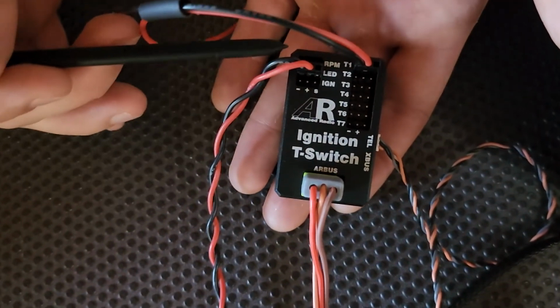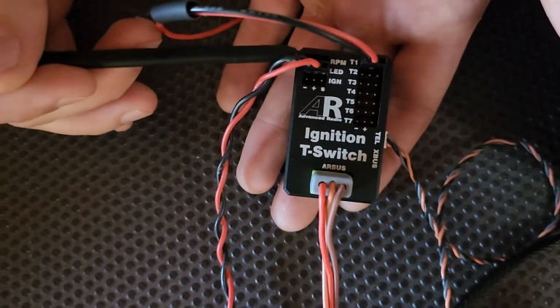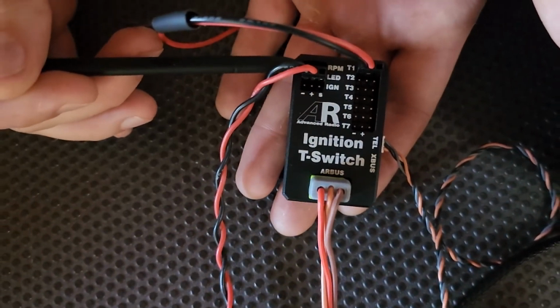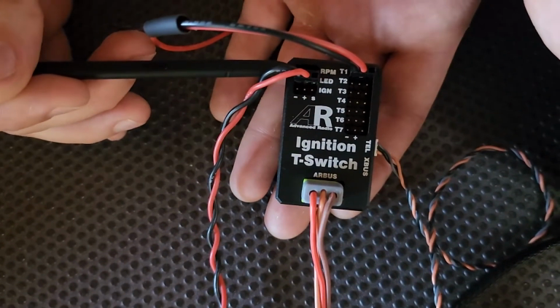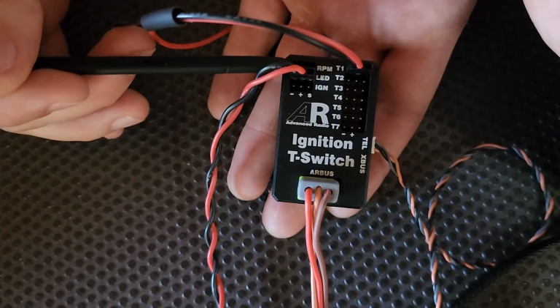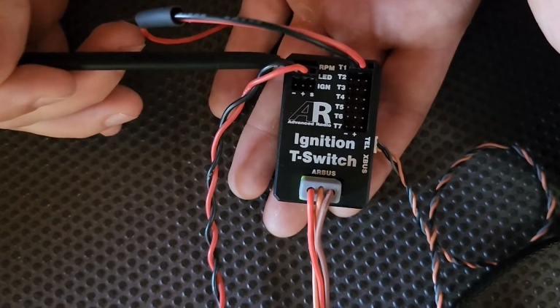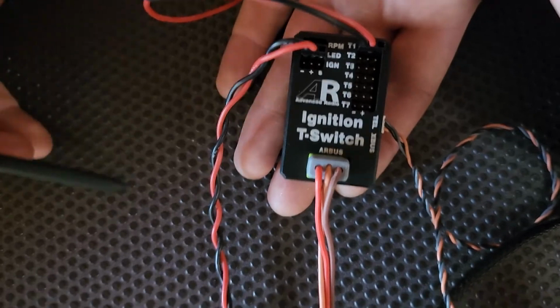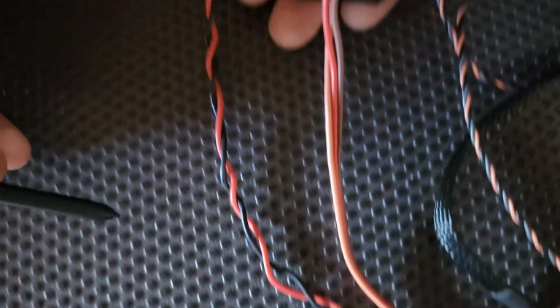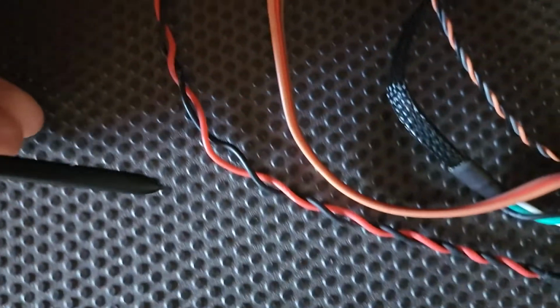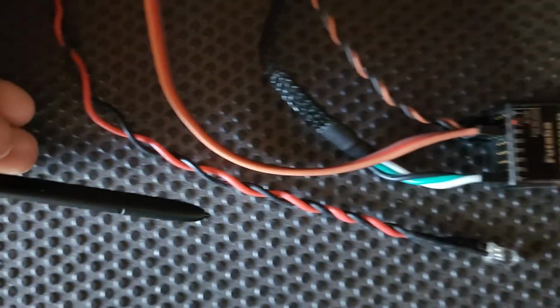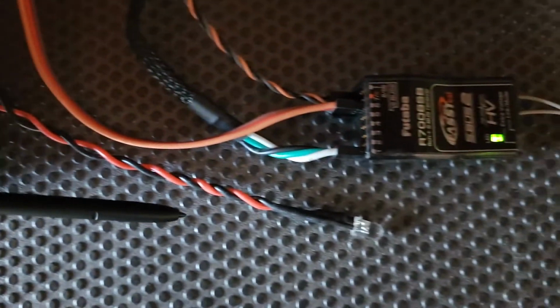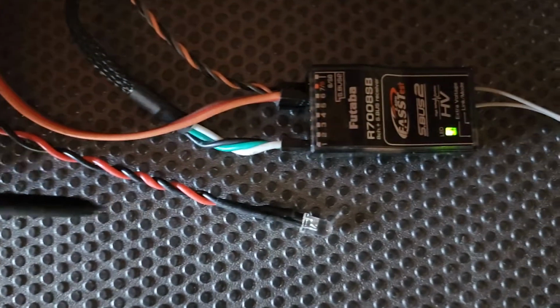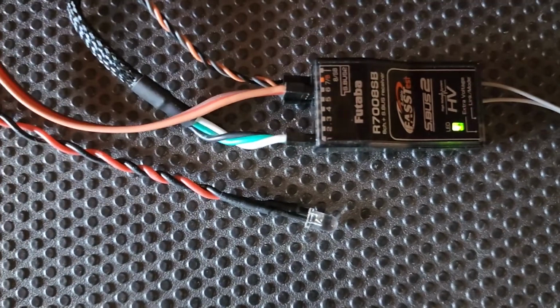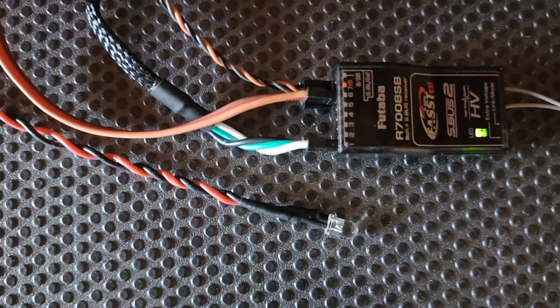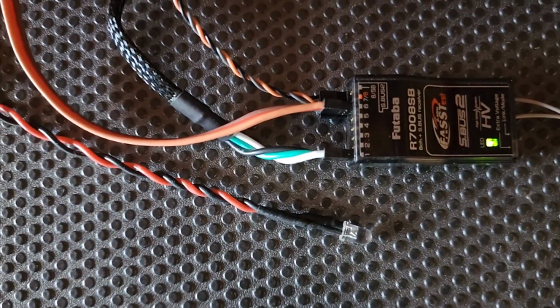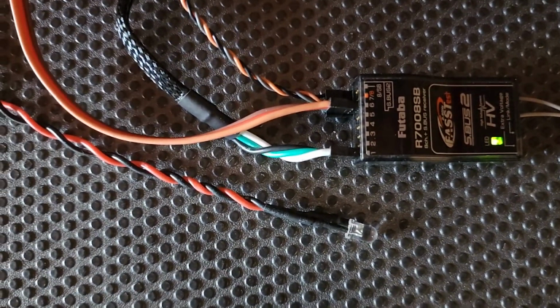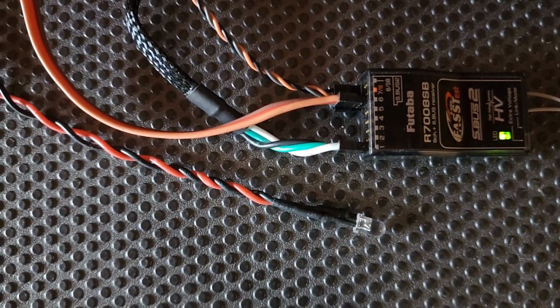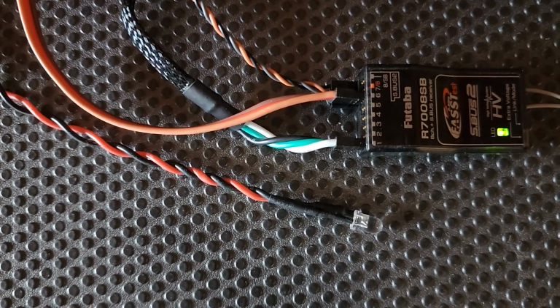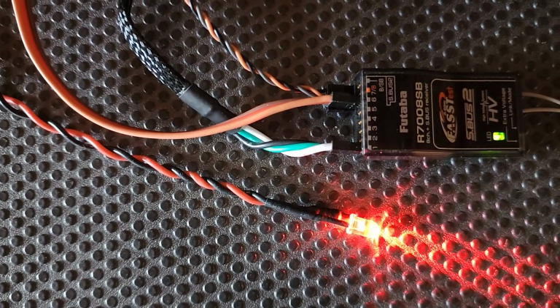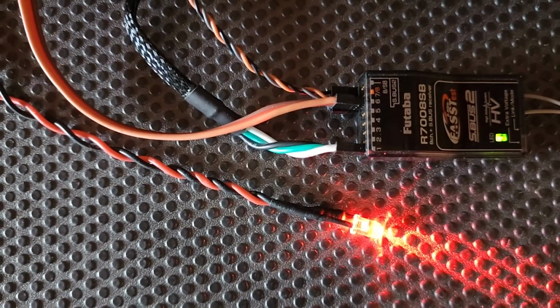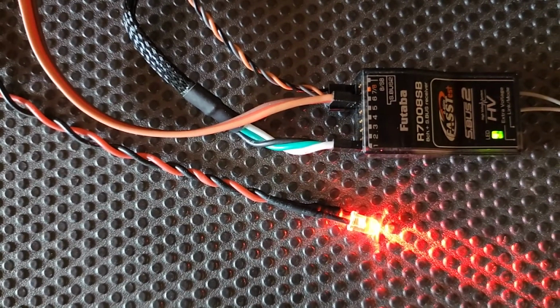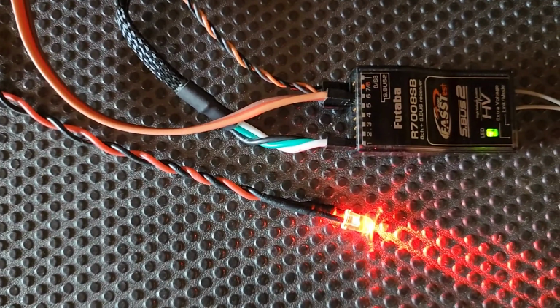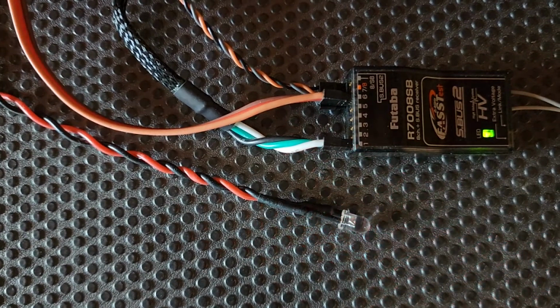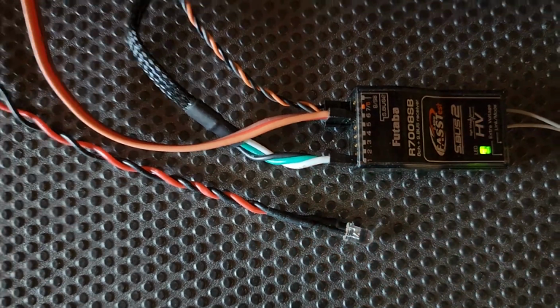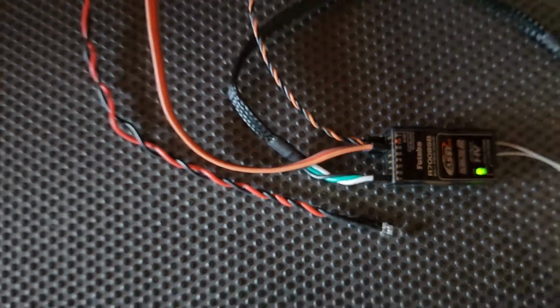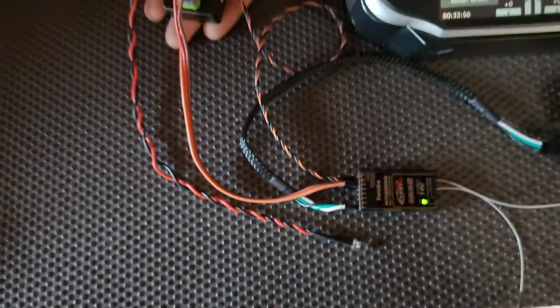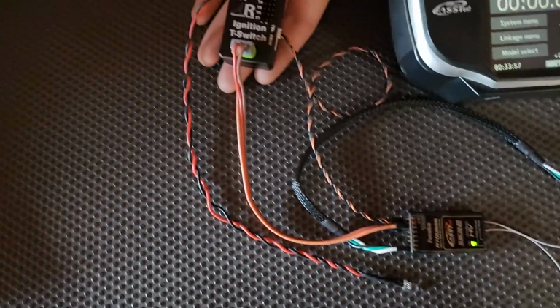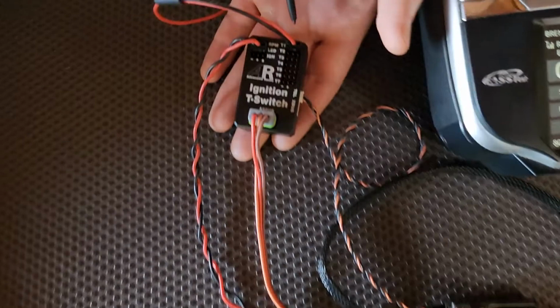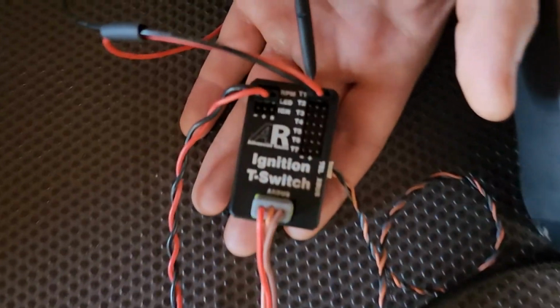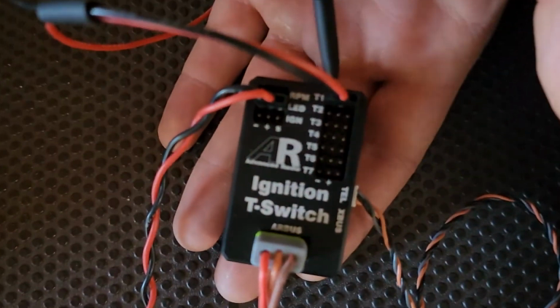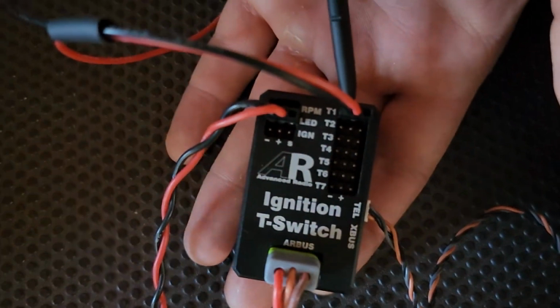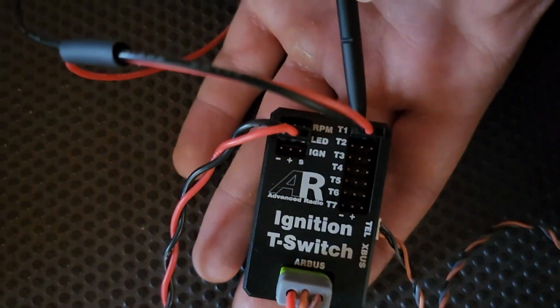On the left here we've got the LED, which is our power LED. This will show when the ignition is on or off — there's on, there's off. We also have one of our temp probes plugged into the top here as well.